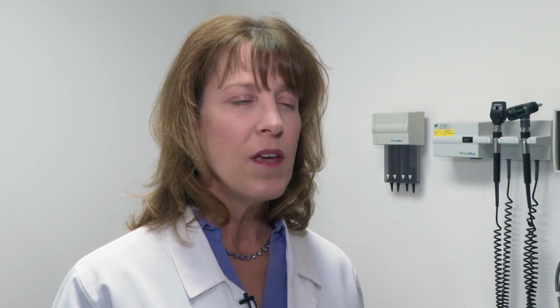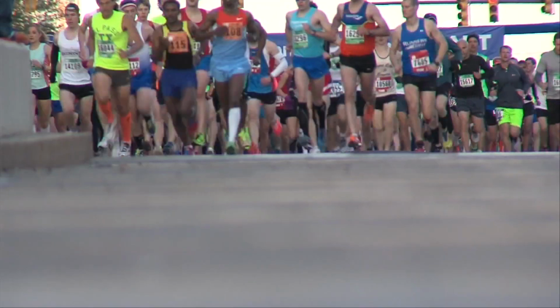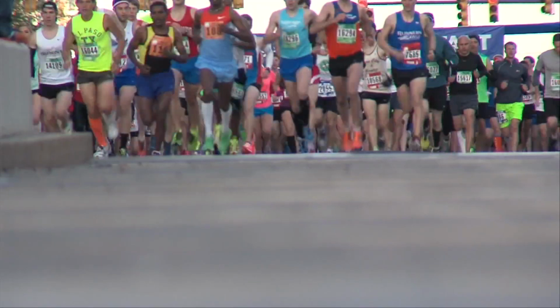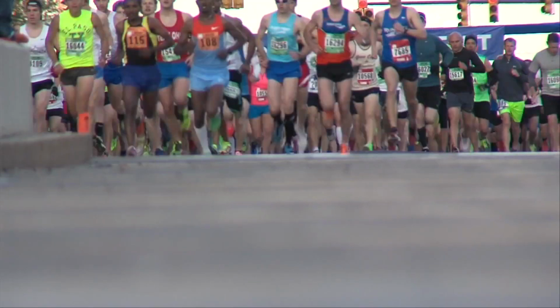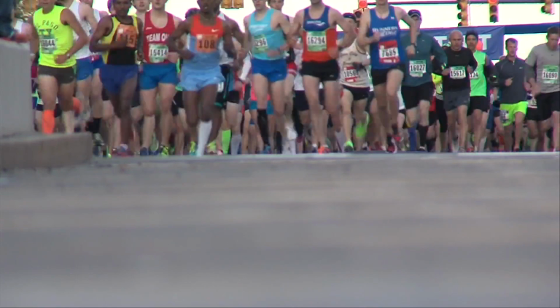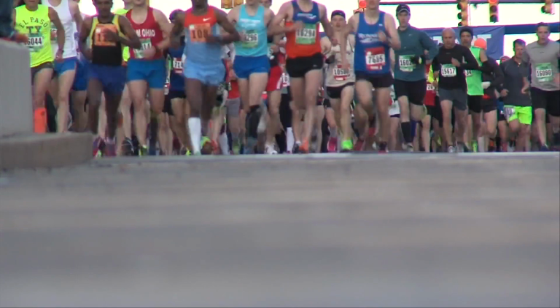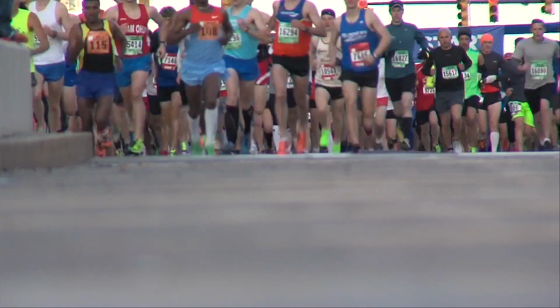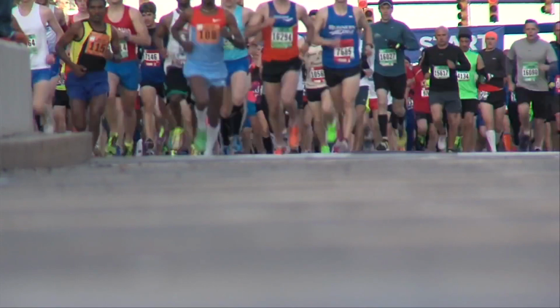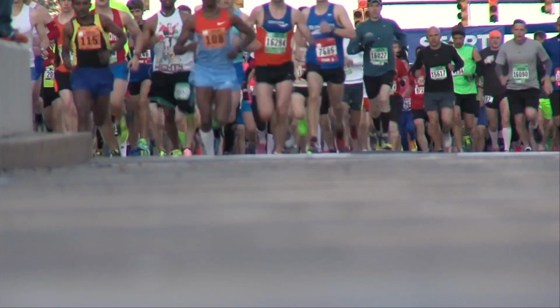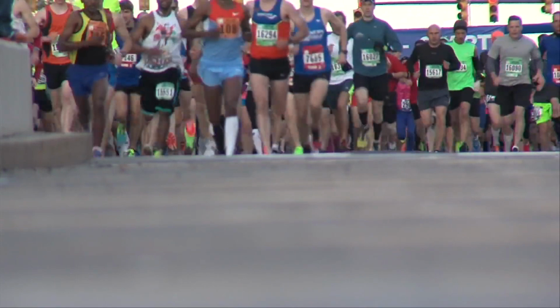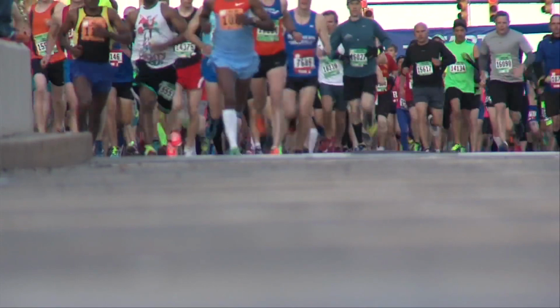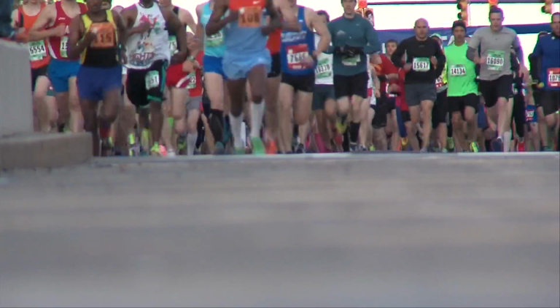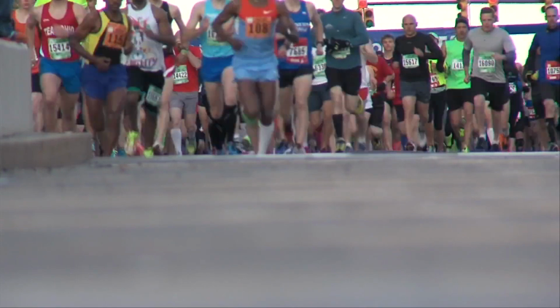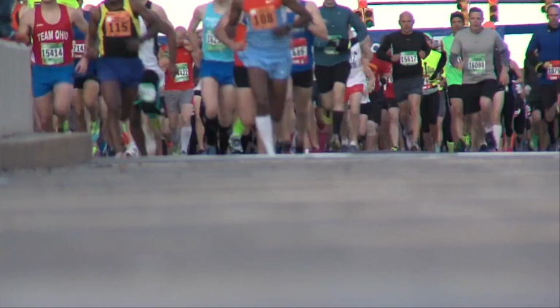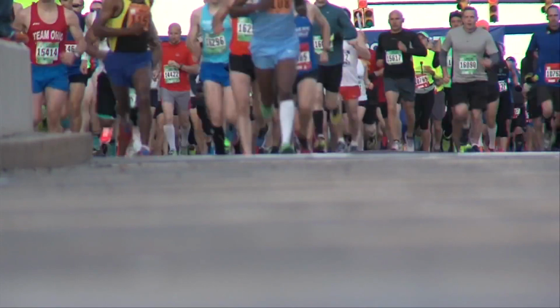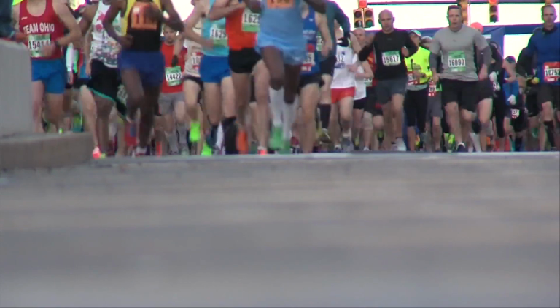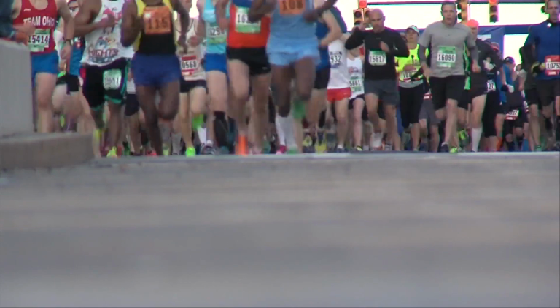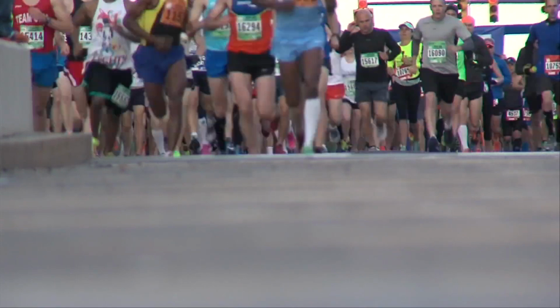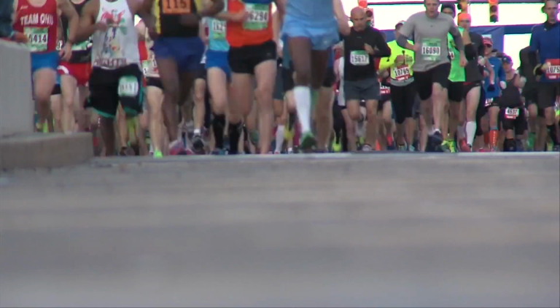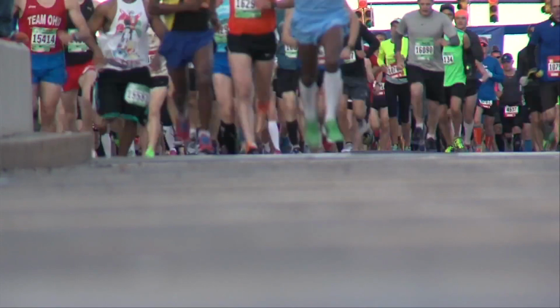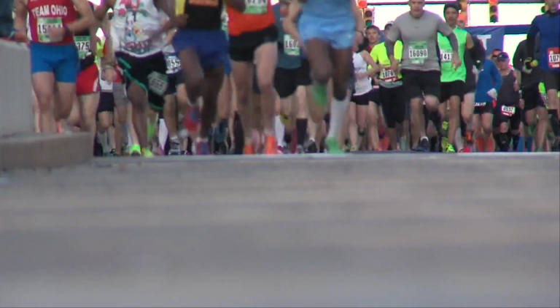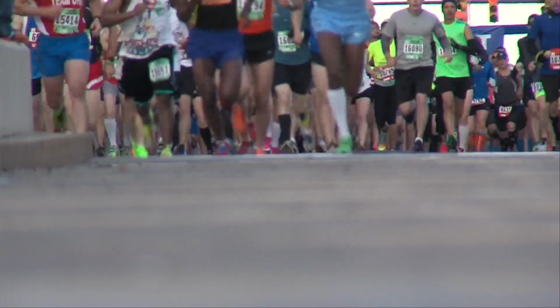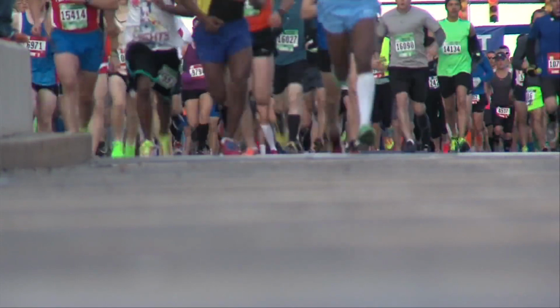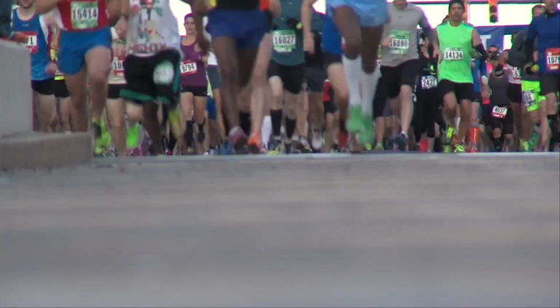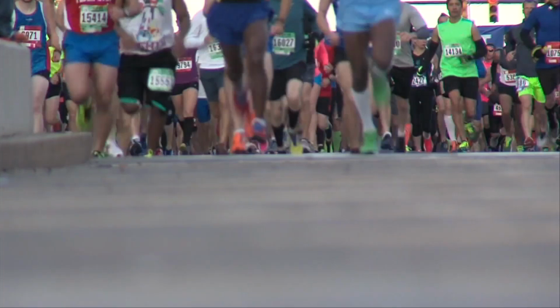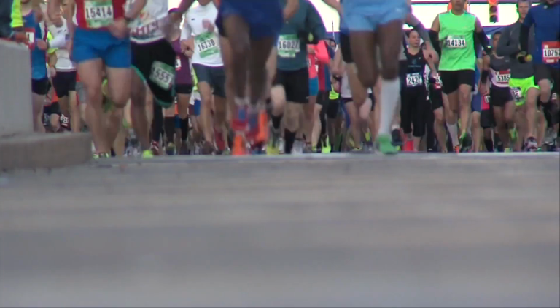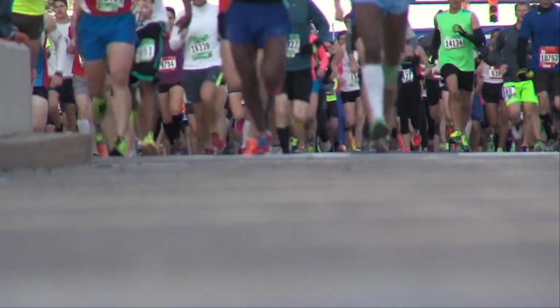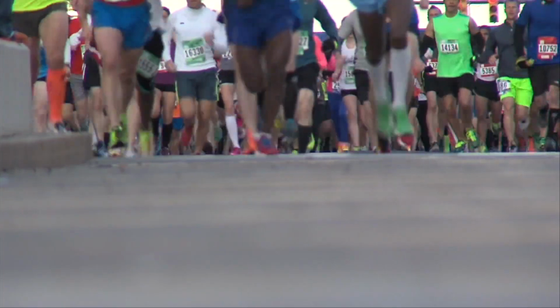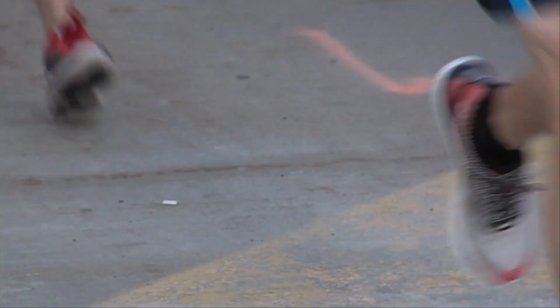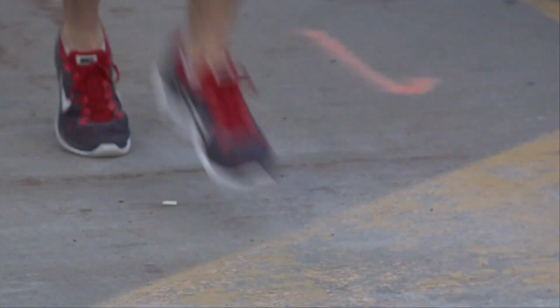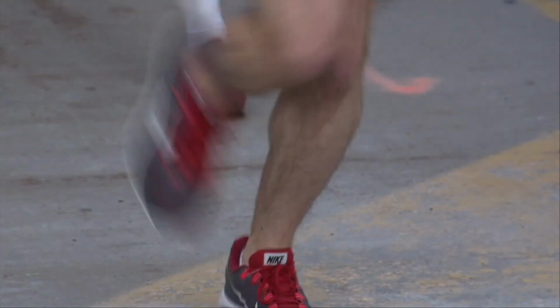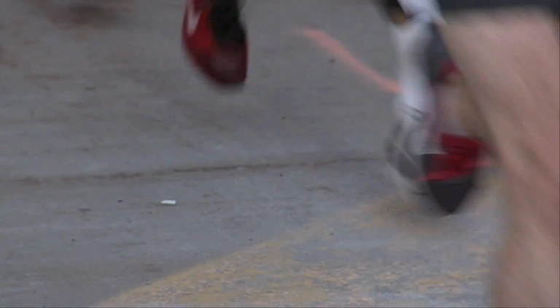Dr. Roland says finding a couple of good running shoes to rotate between is important, since all running shoes are different.